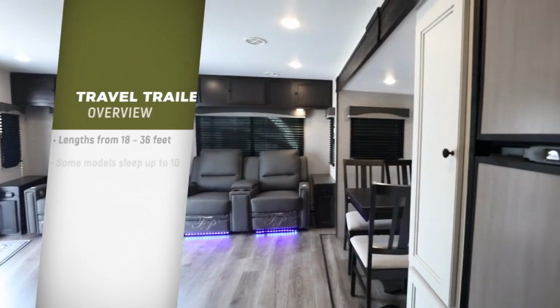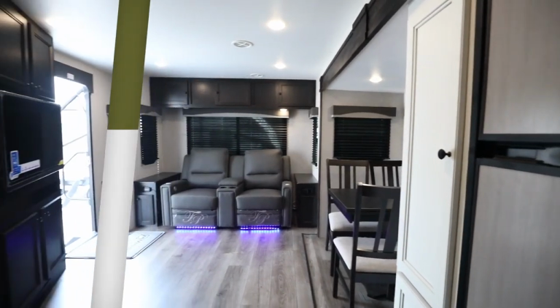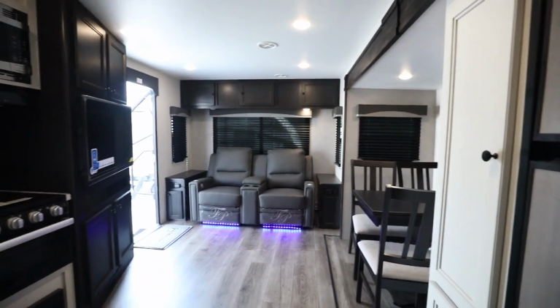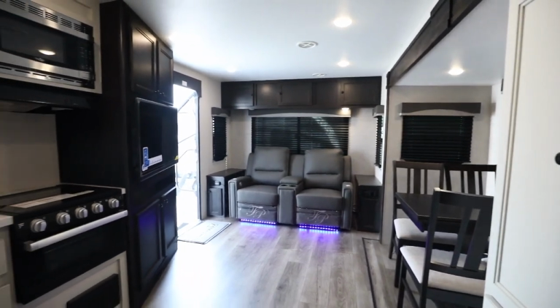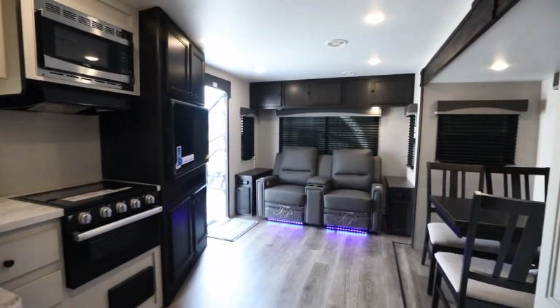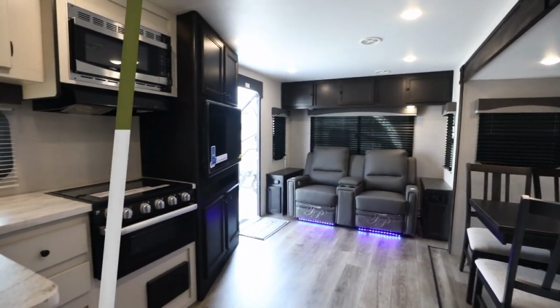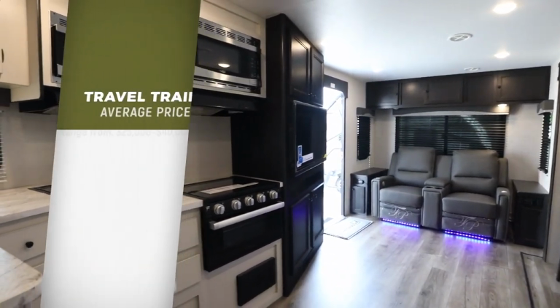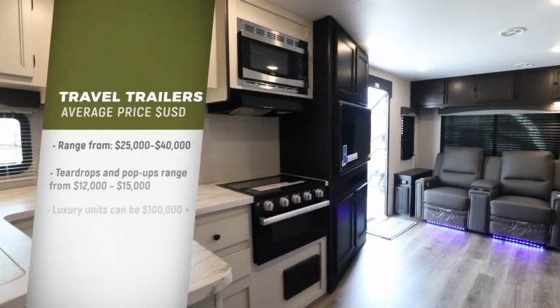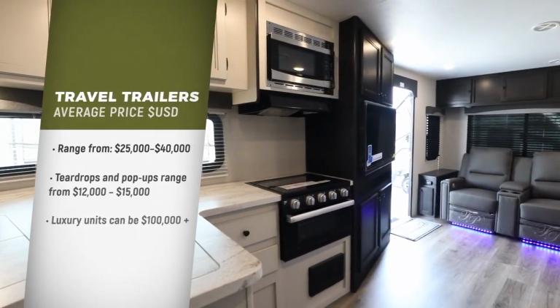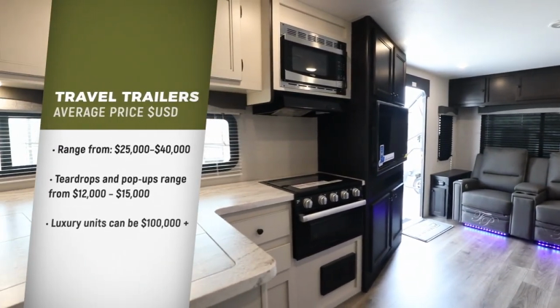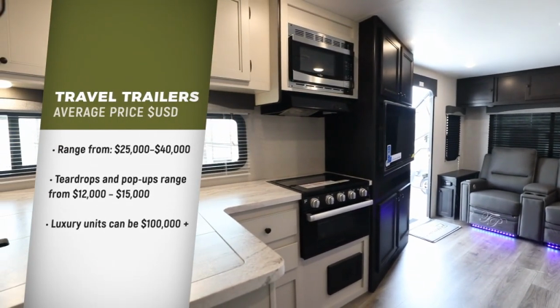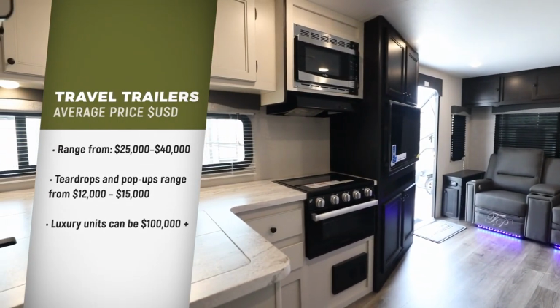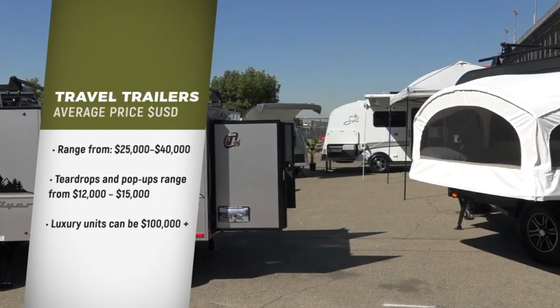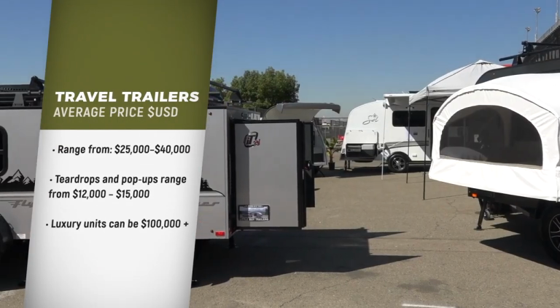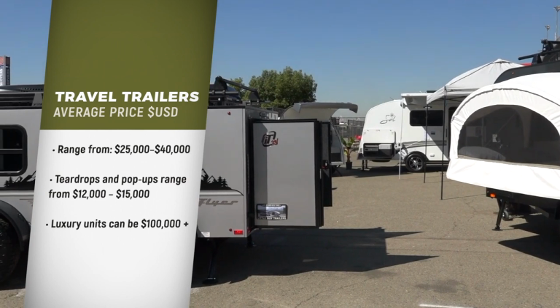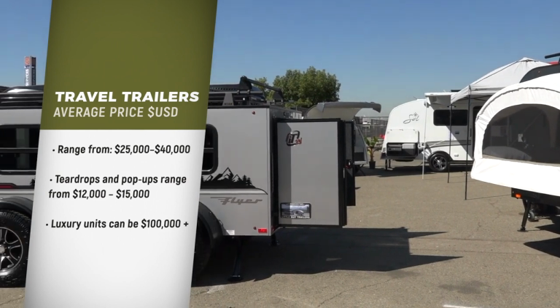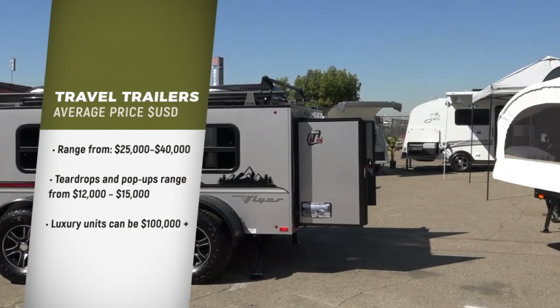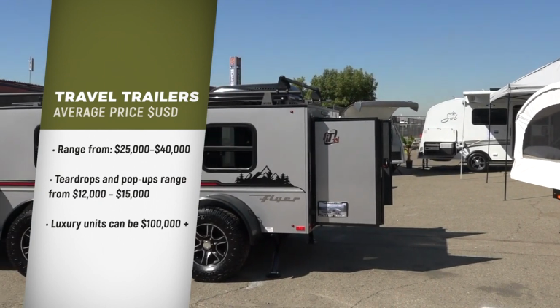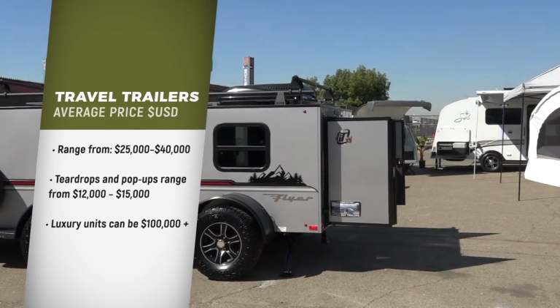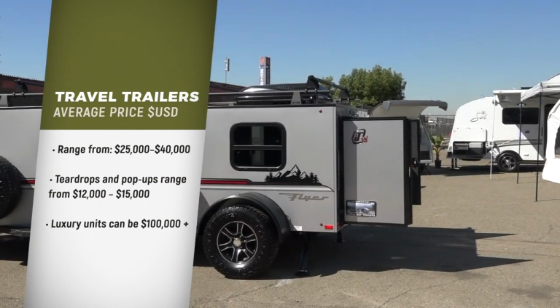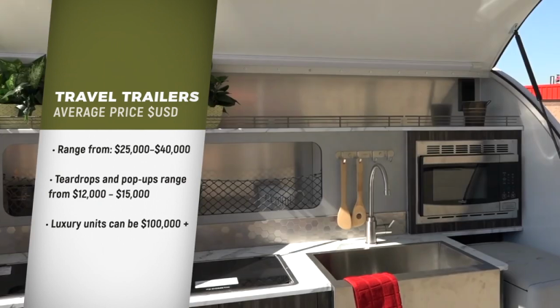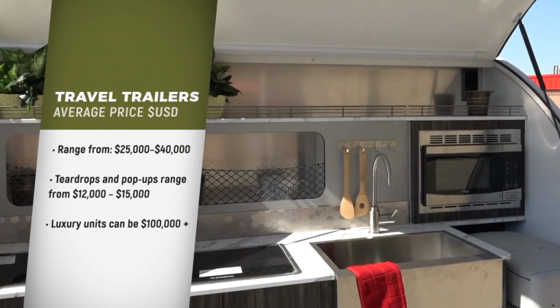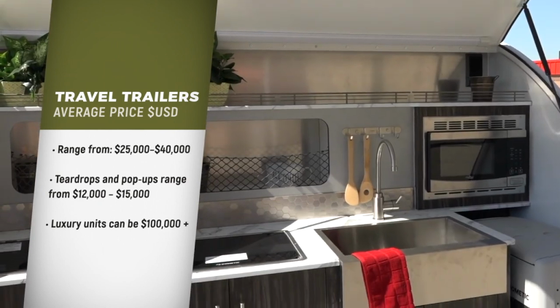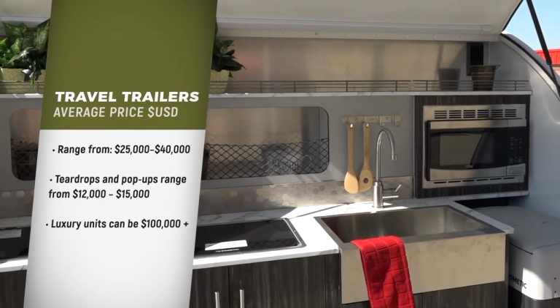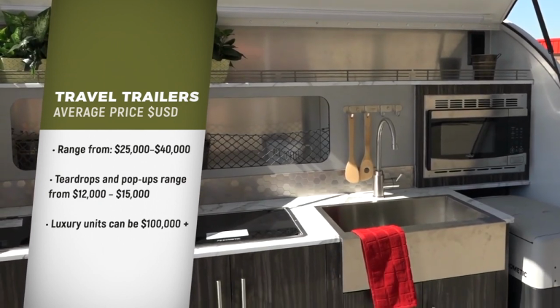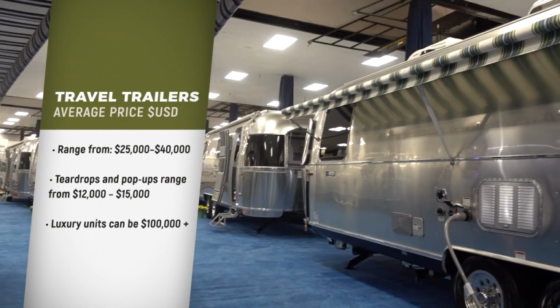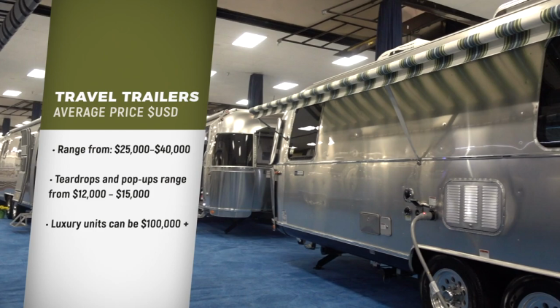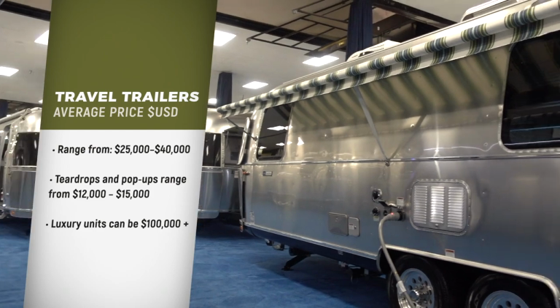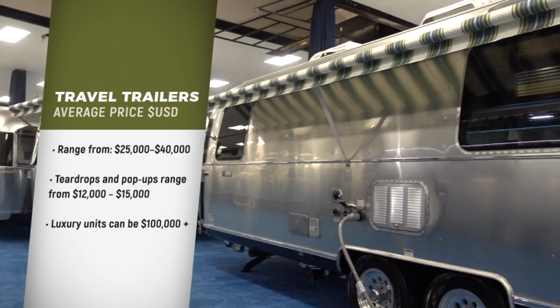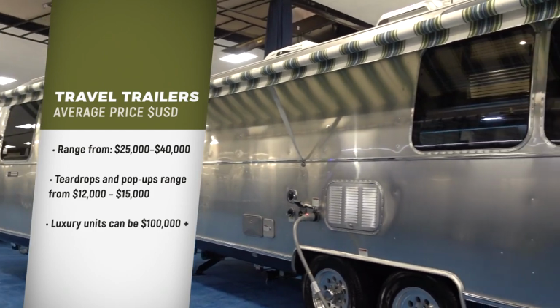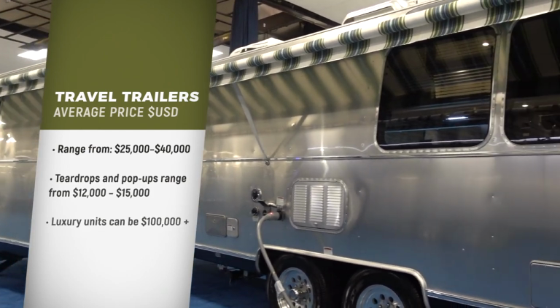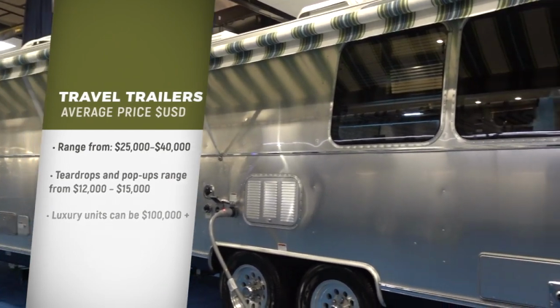Travel trailers average price new is around $25,000 to $40,000 US dollars. Teardrops and pop-up trailers will be less expensive — you can find them for as low as $12,000 to $15,000. And luxury travel trailers can cost well over $100,000.